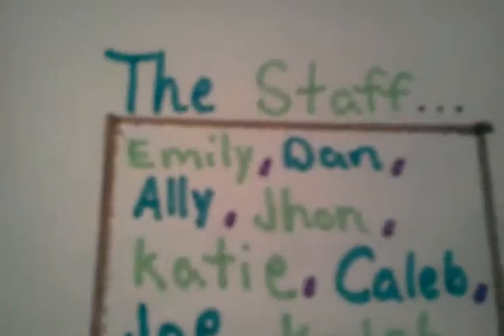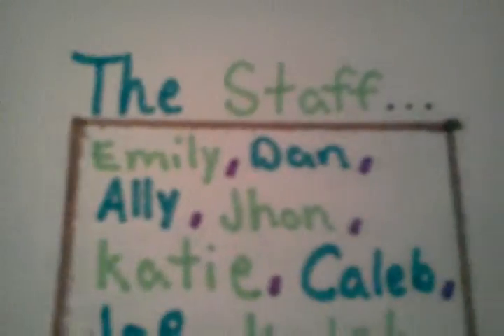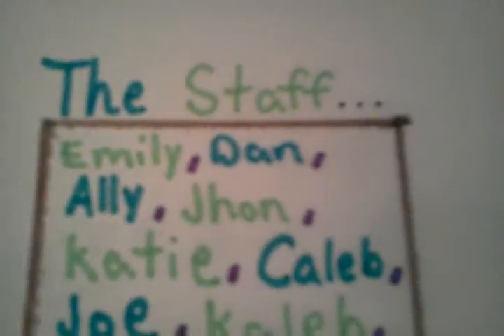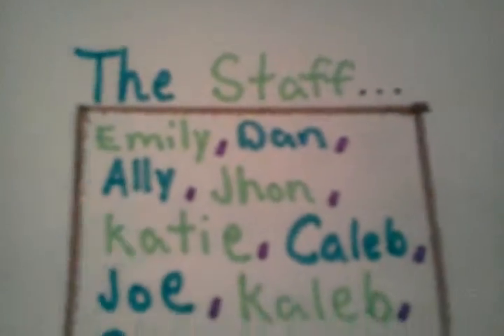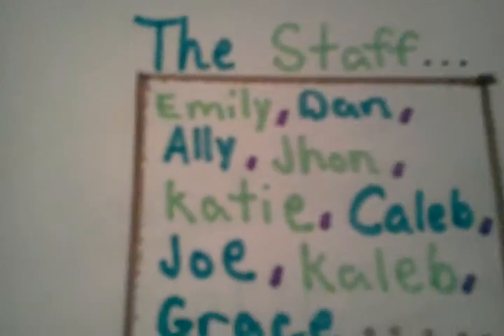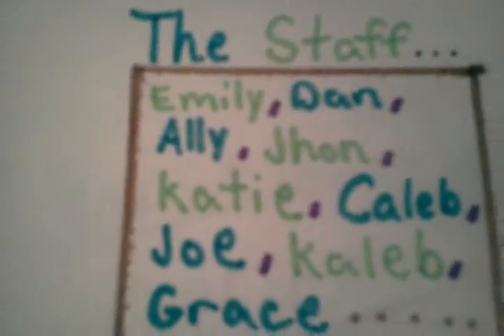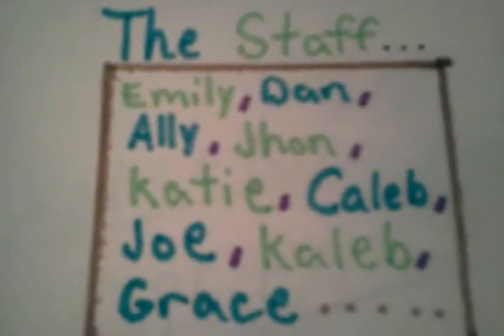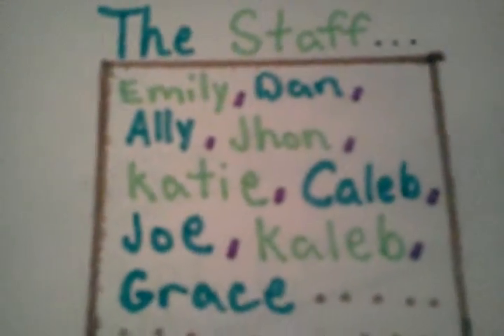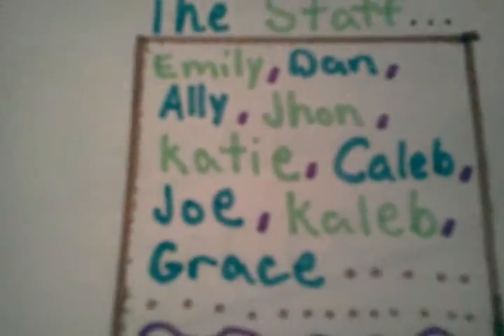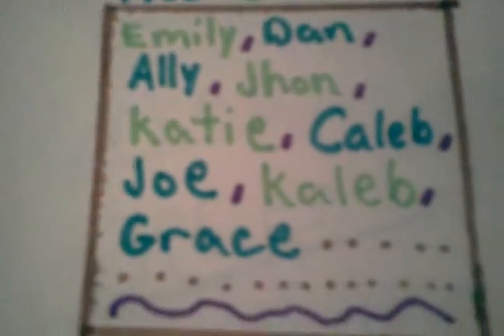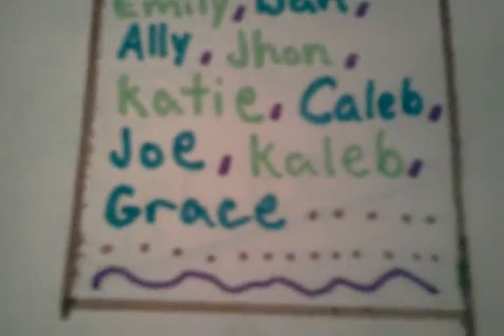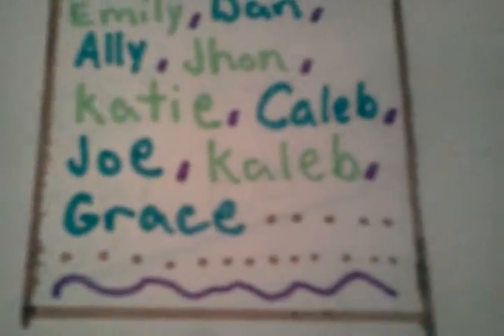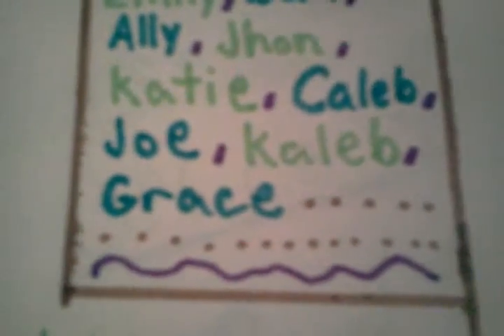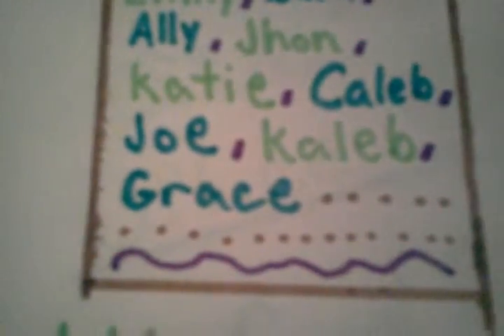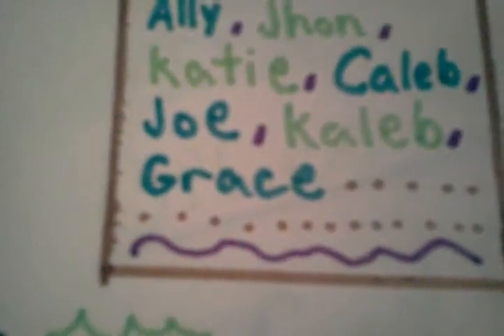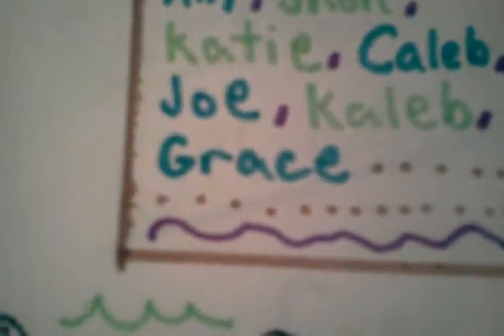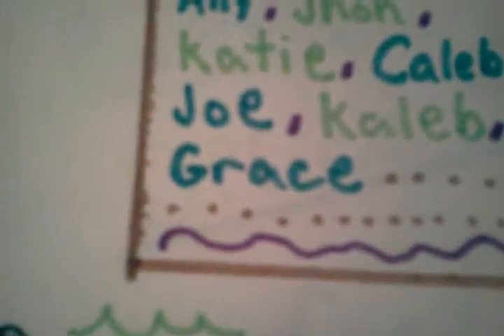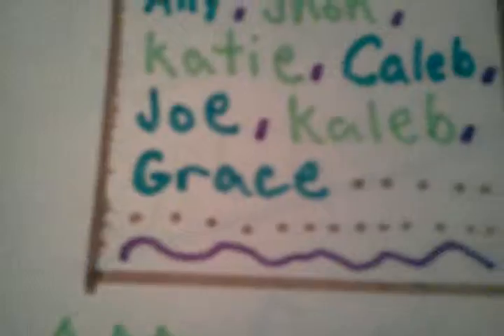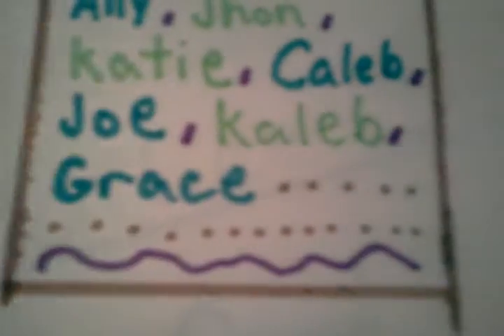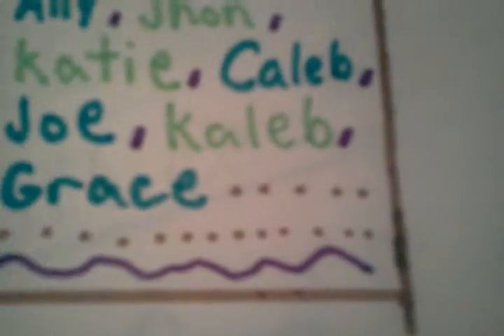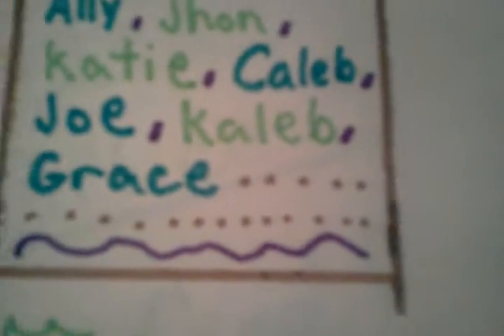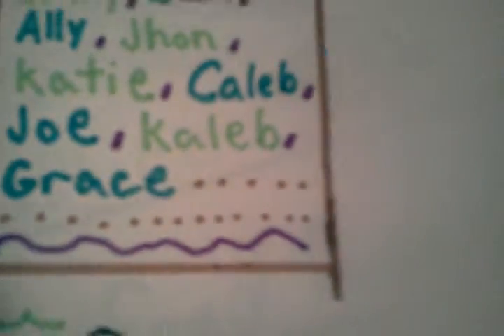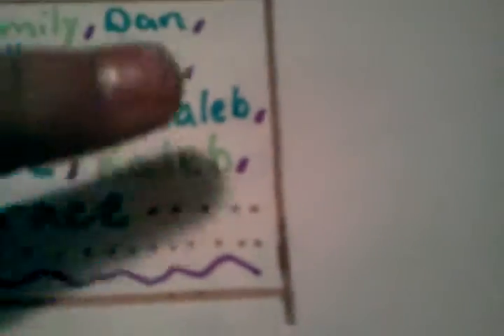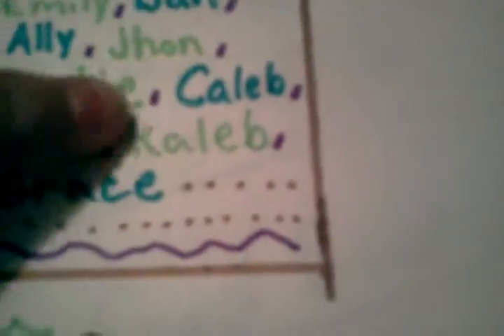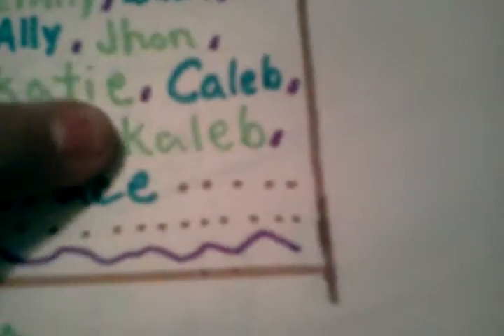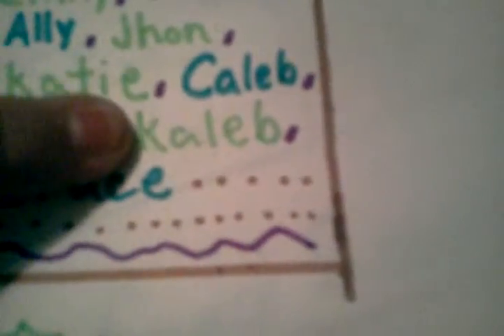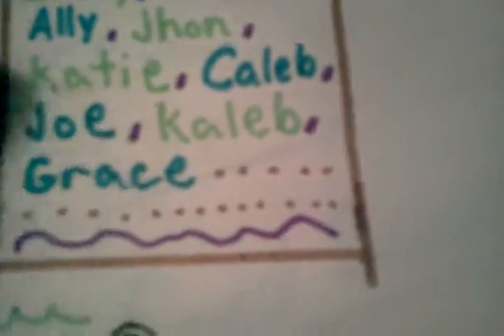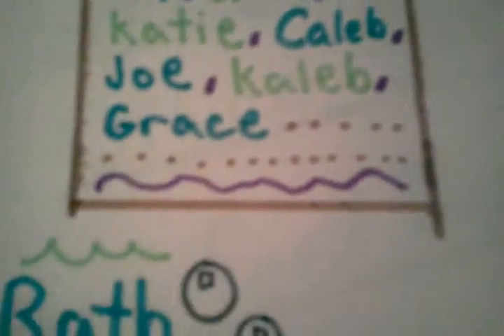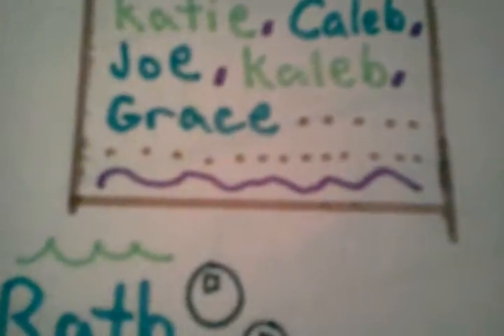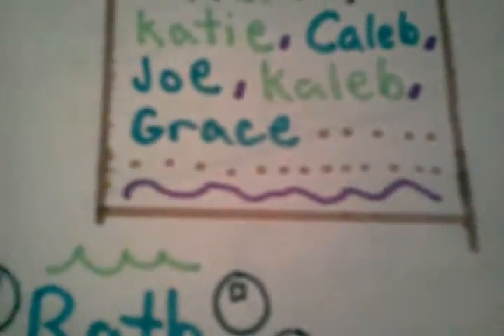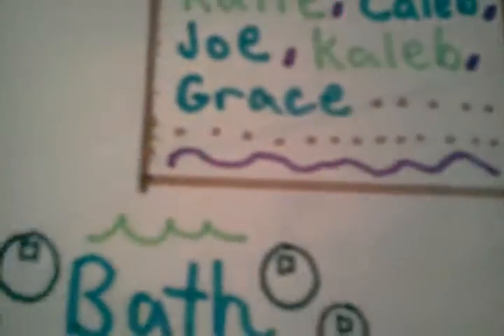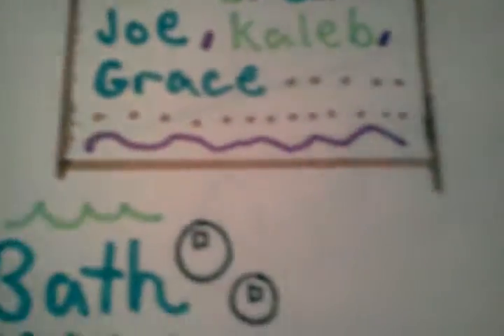Then this is the staff: Emily, Dan, Allie, John, Katie, Caleb, Joe, and another Caleb and Grace.